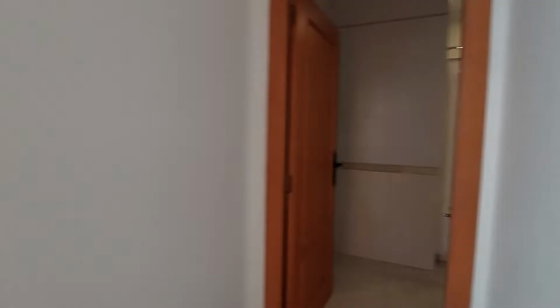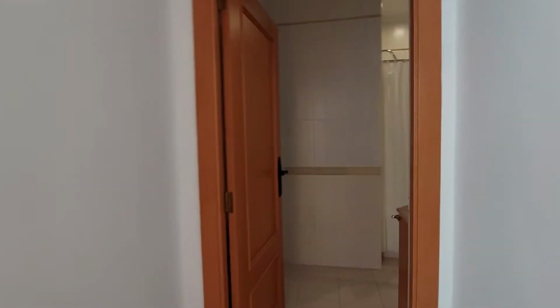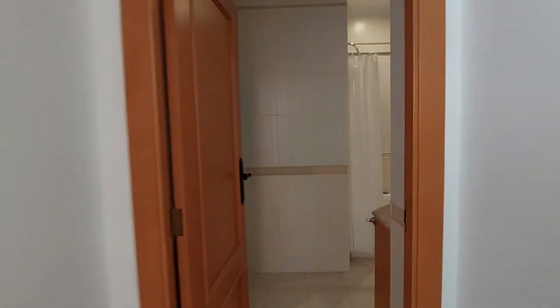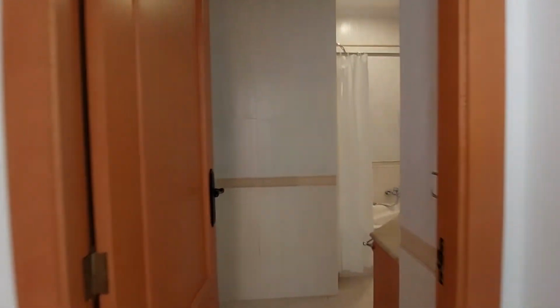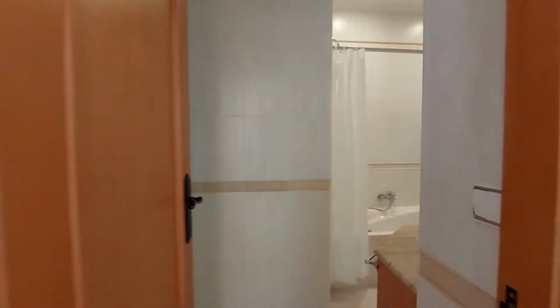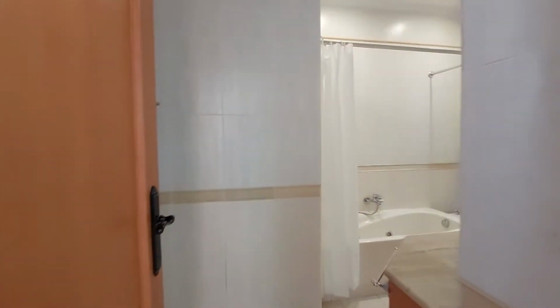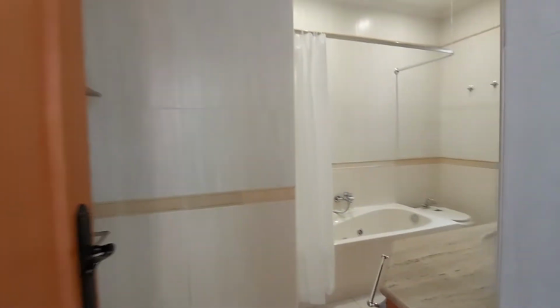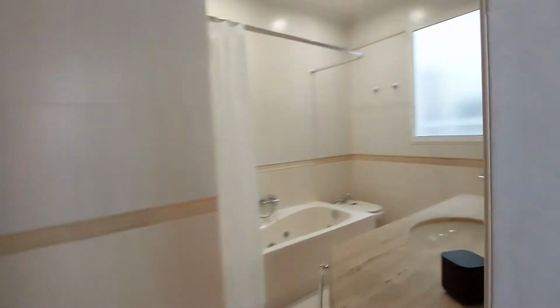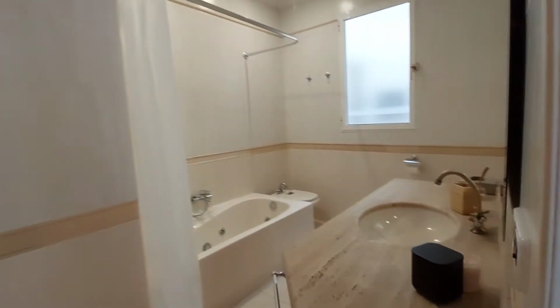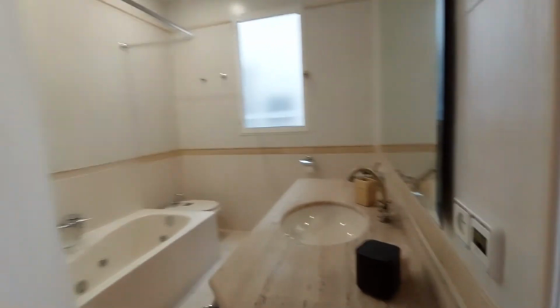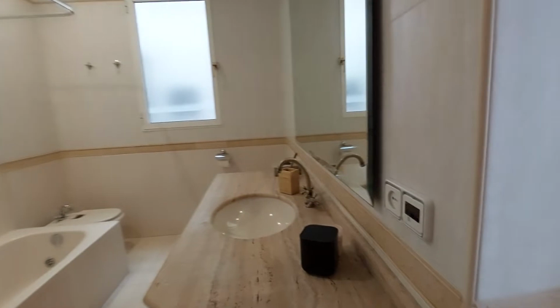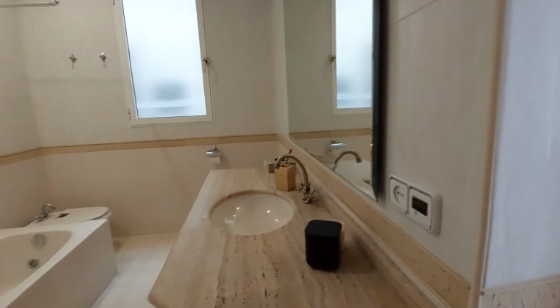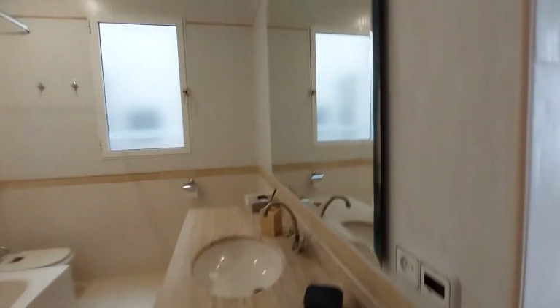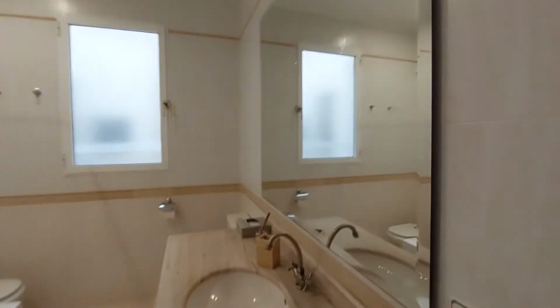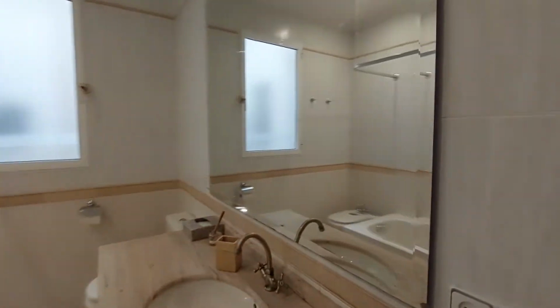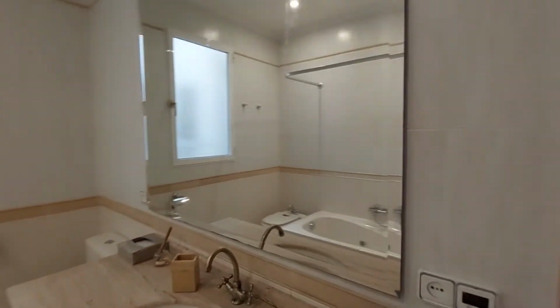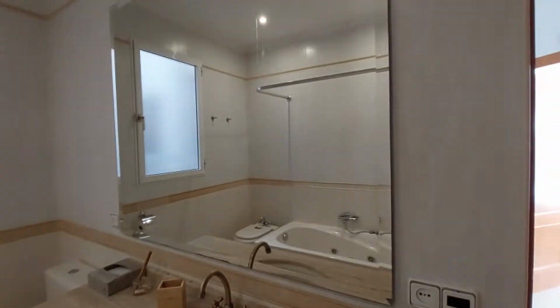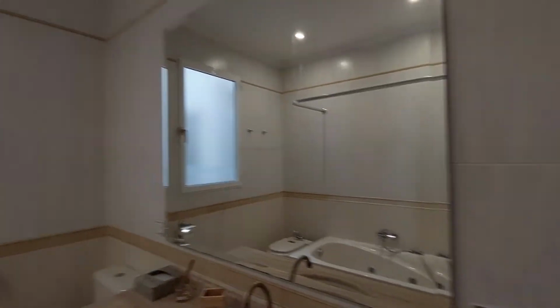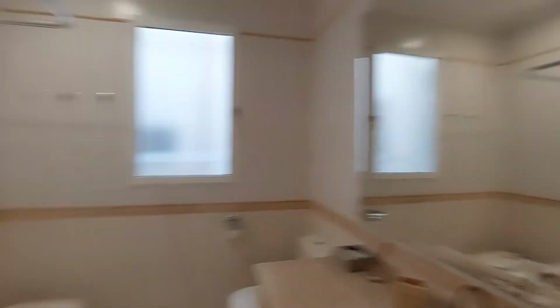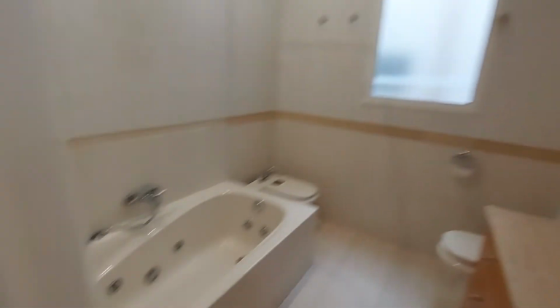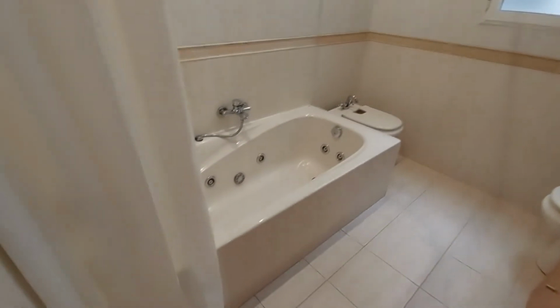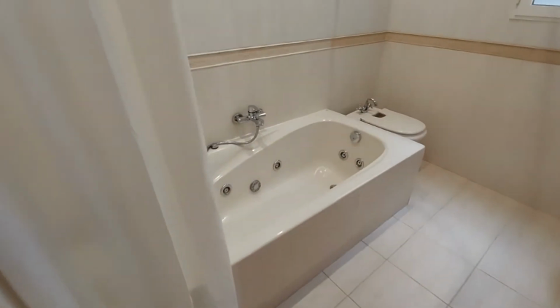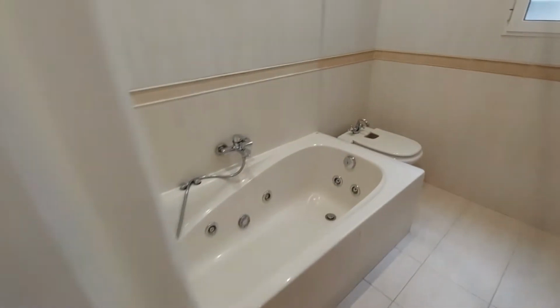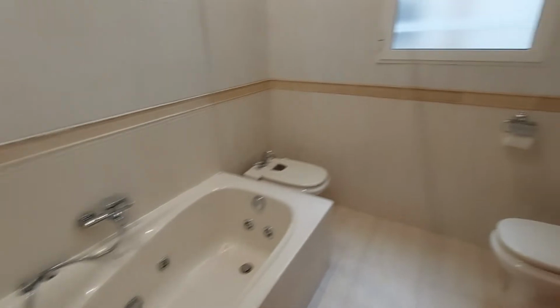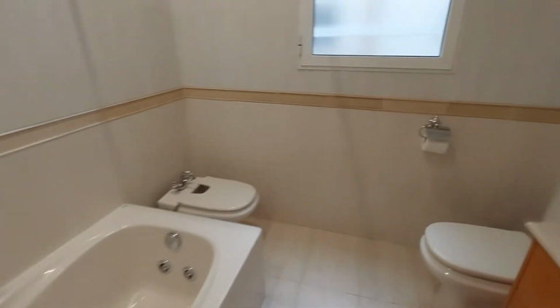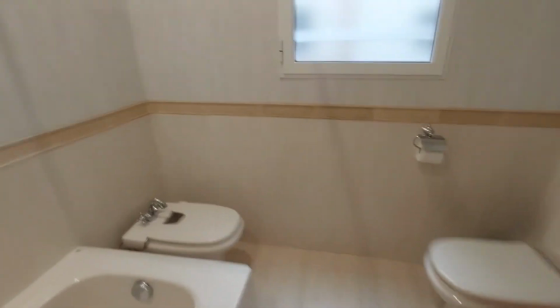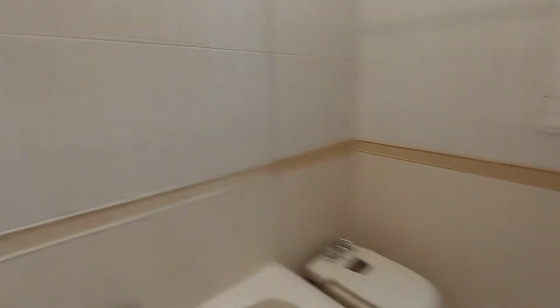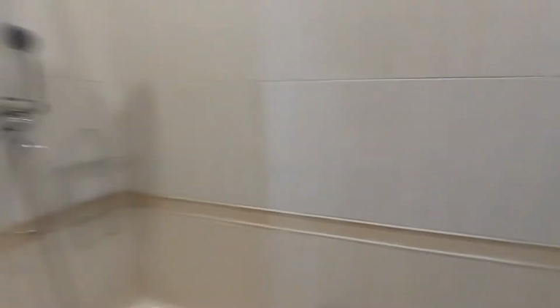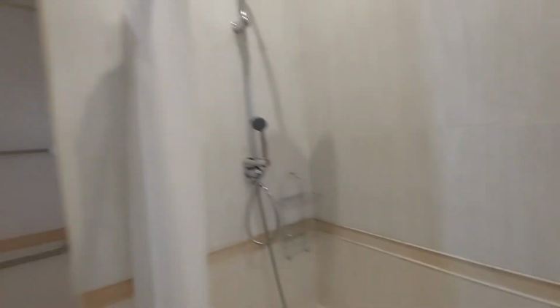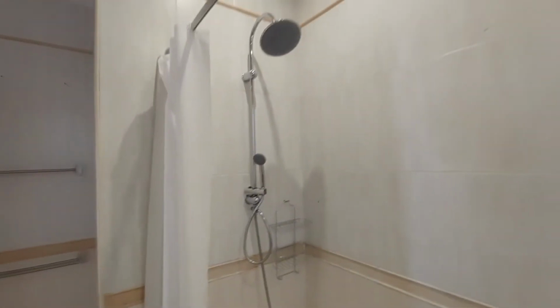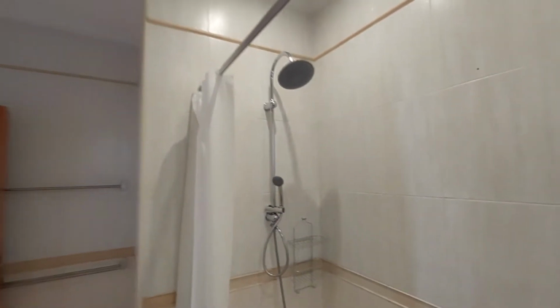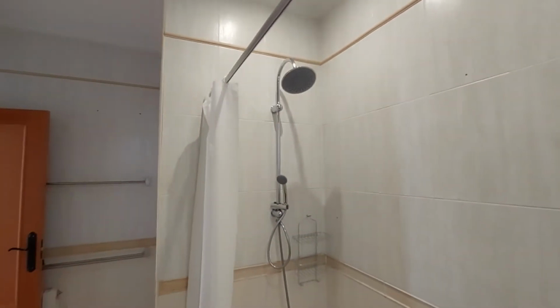Over here, we have the bathroom. You have a sink, a big mirror on the wall, a bathtub on this side, the toilet, and this is the shower.